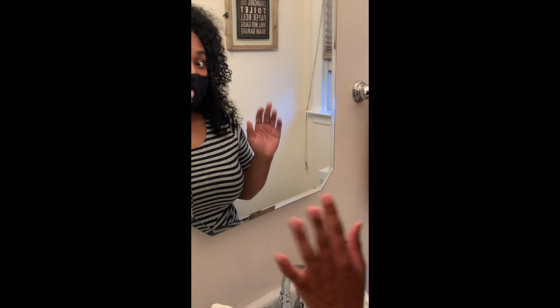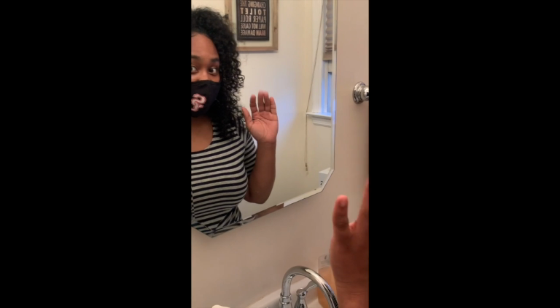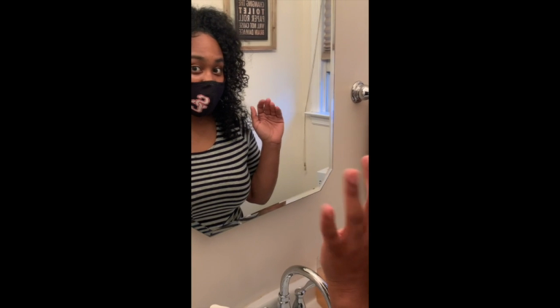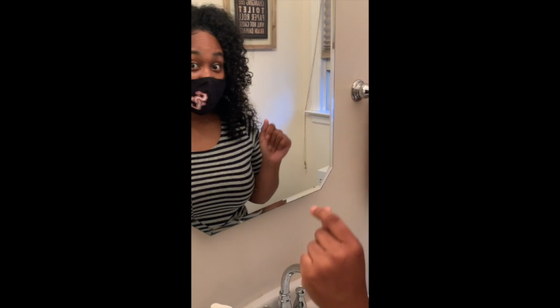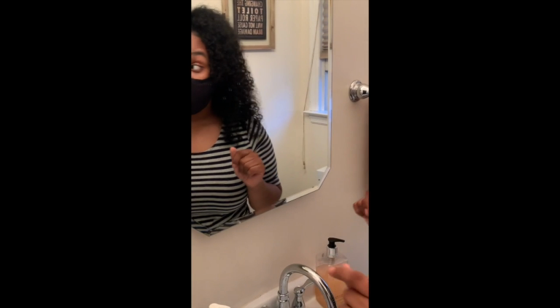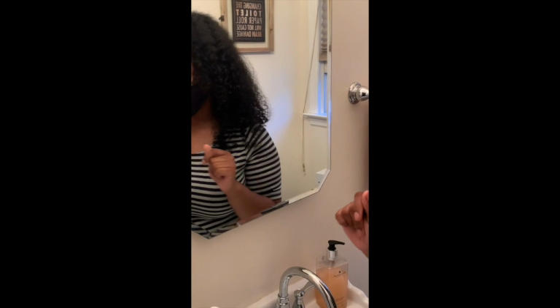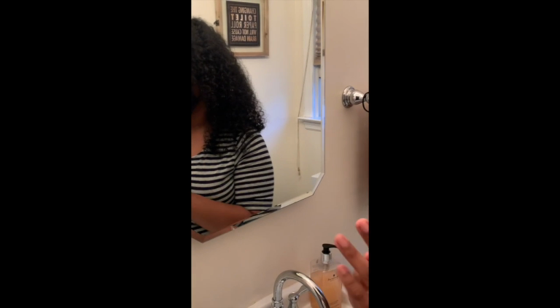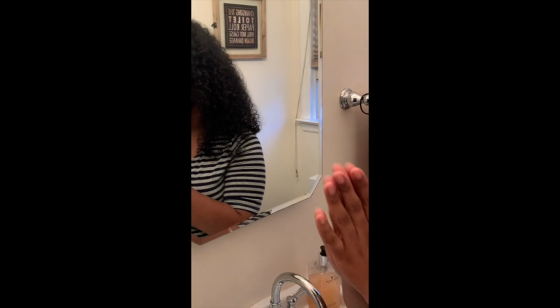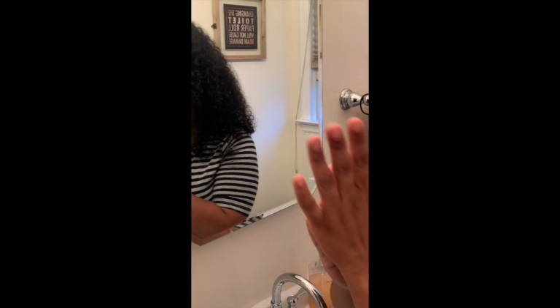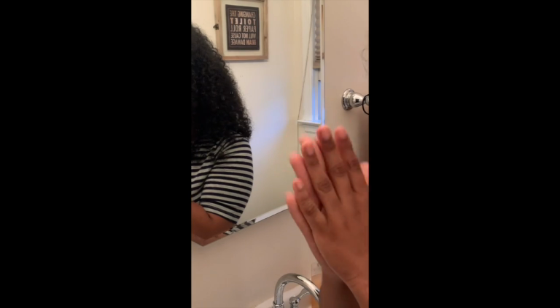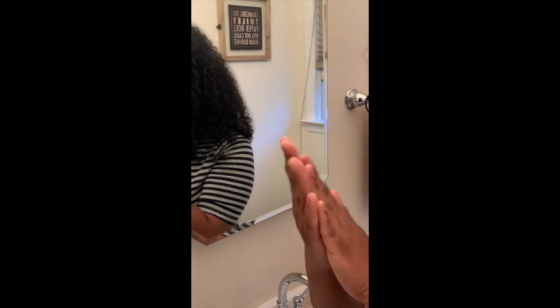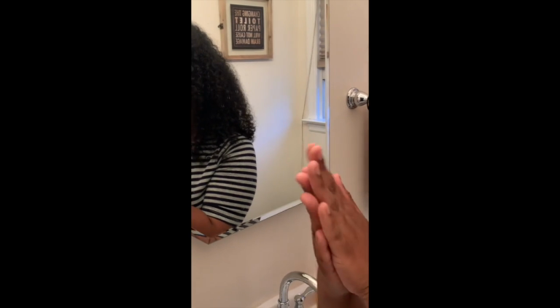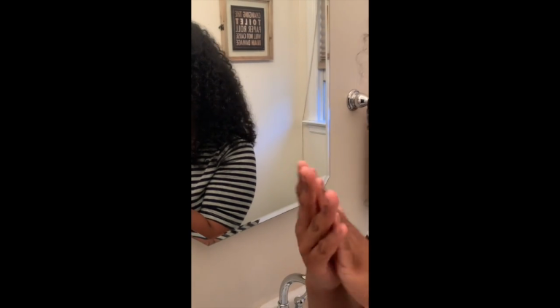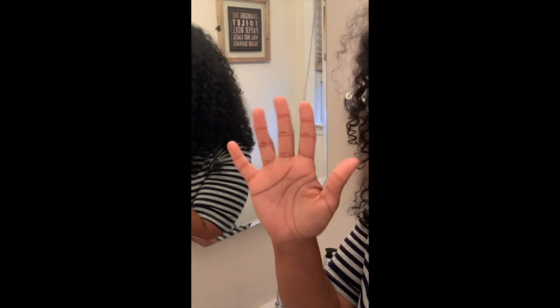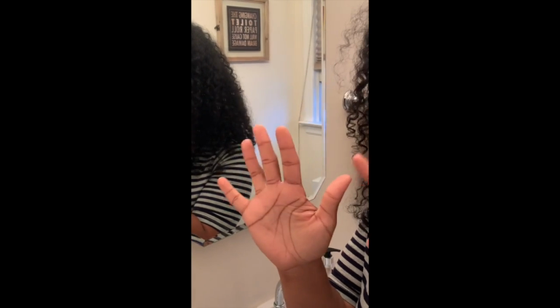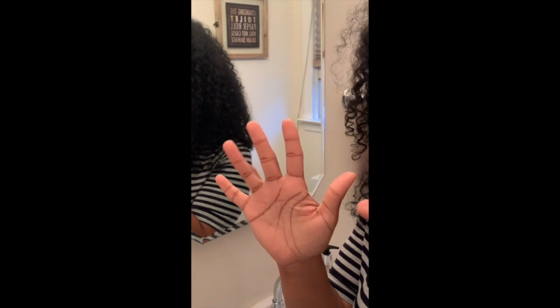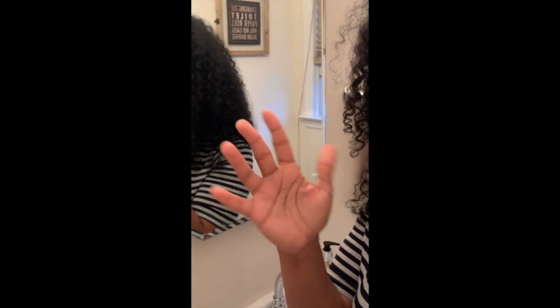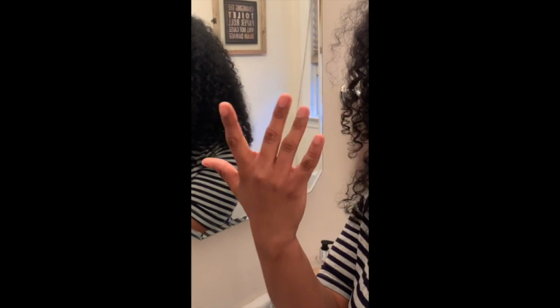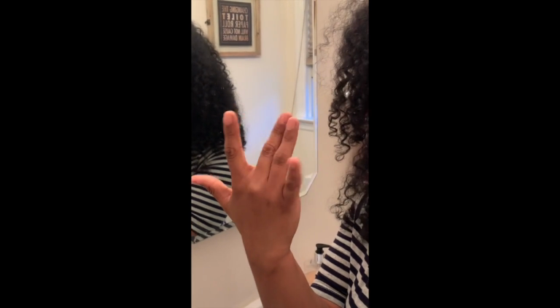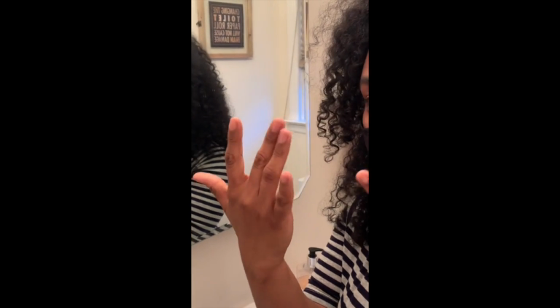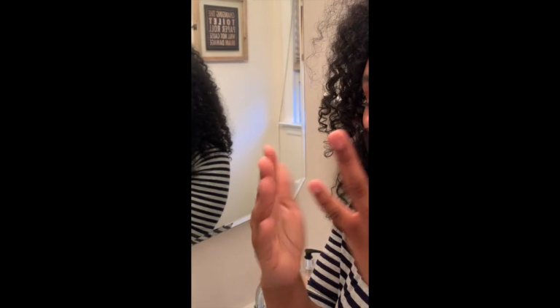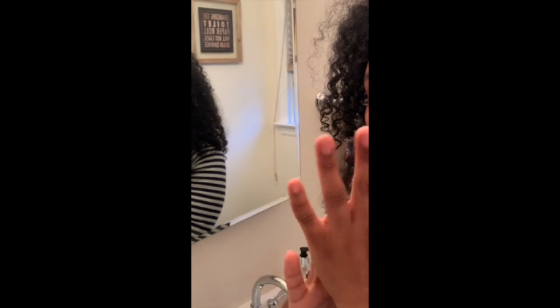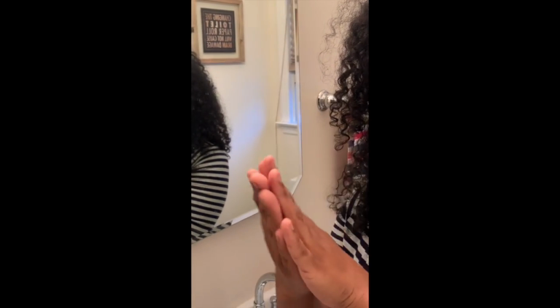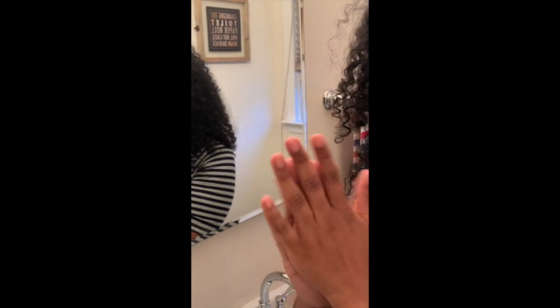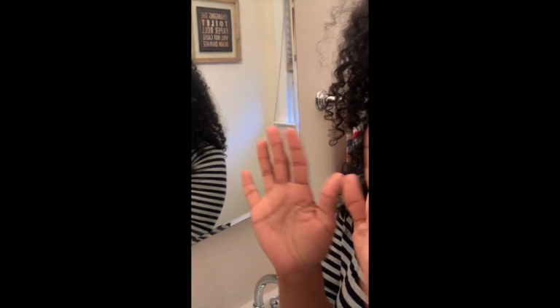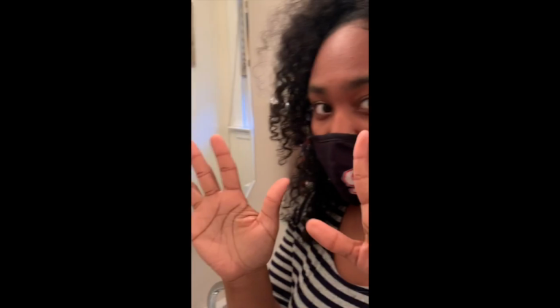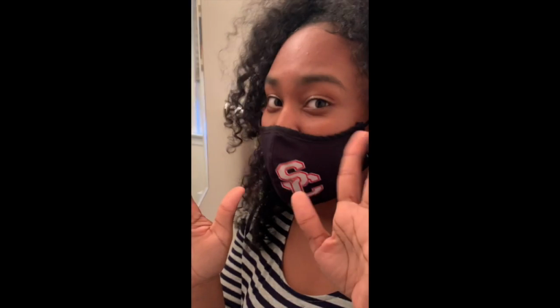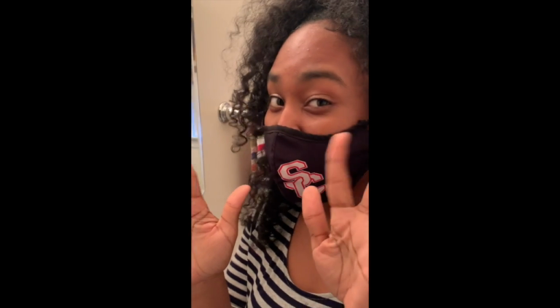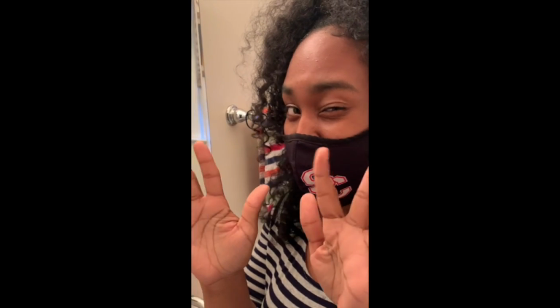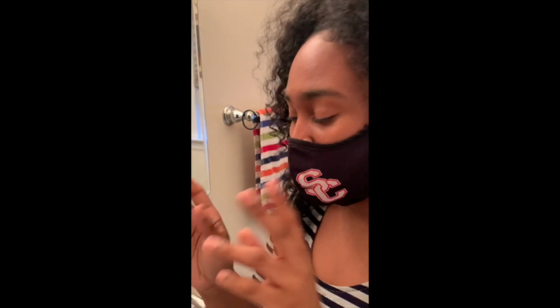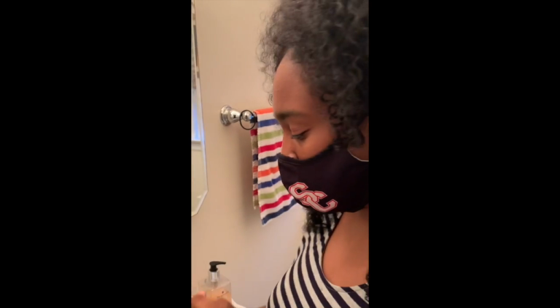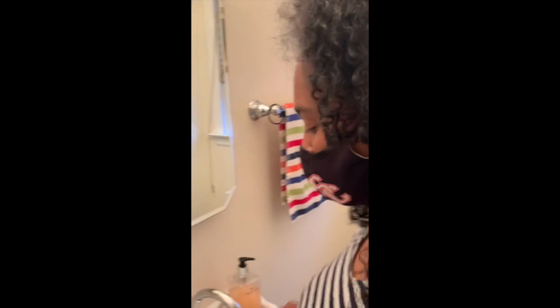Hi friends. So now I'm going to show you how we wash our hands. Even though my hands don't look dirty, they still have some germs on them. So we need to wash our hands.